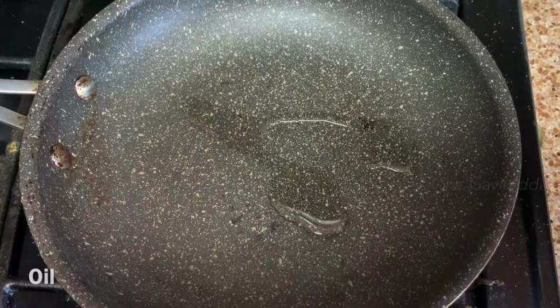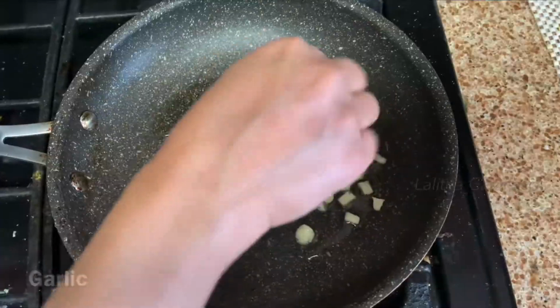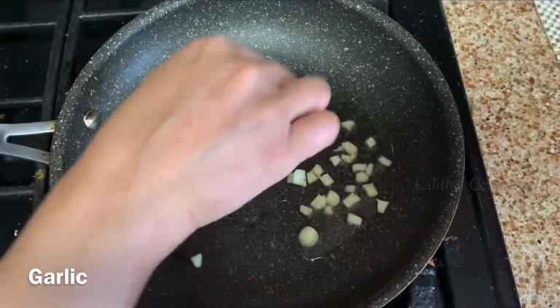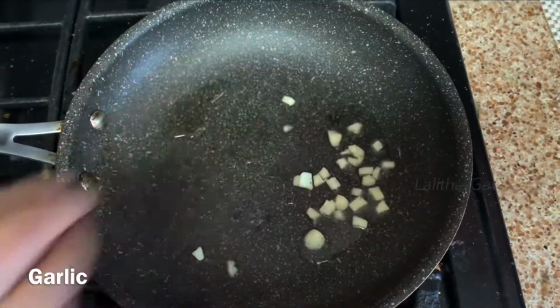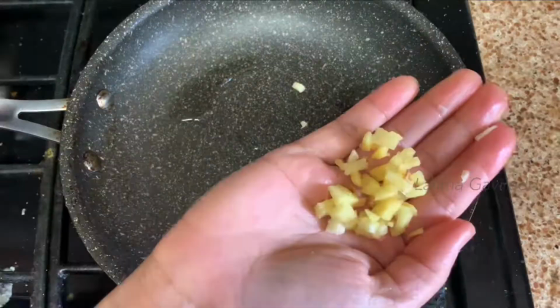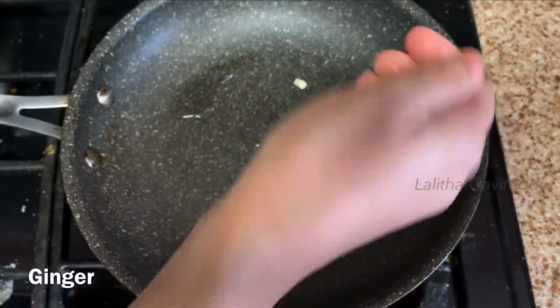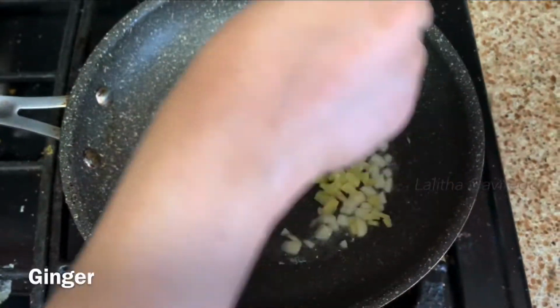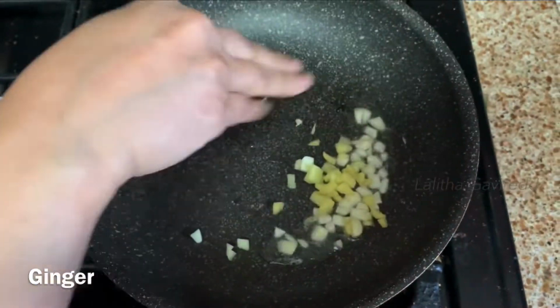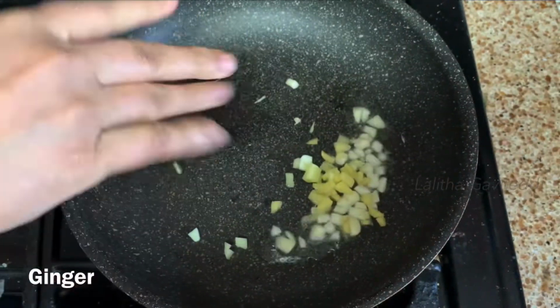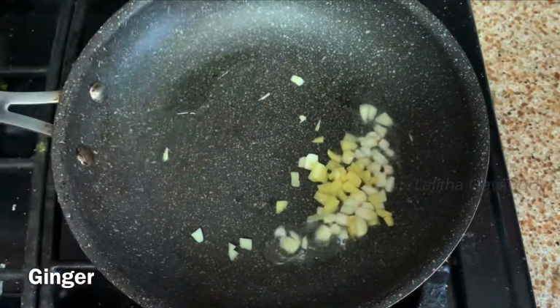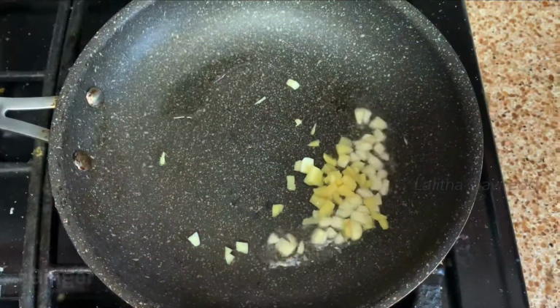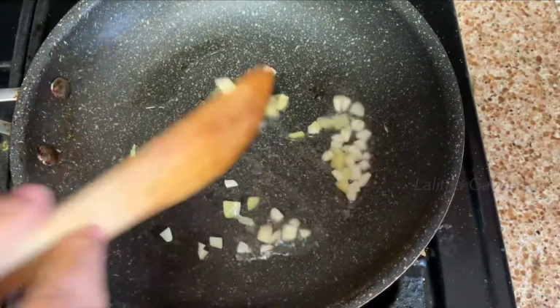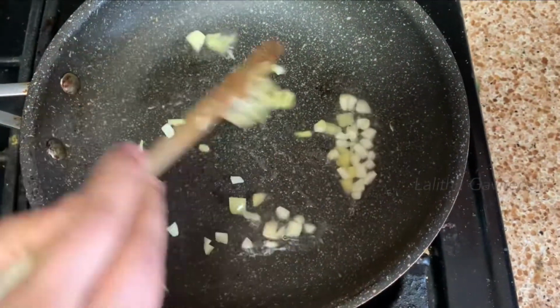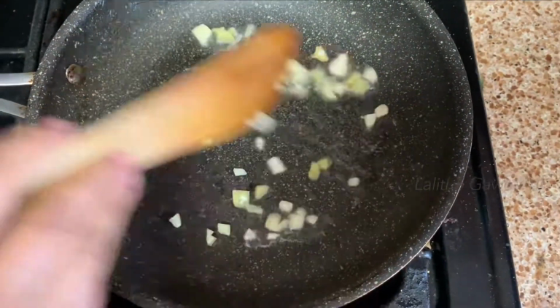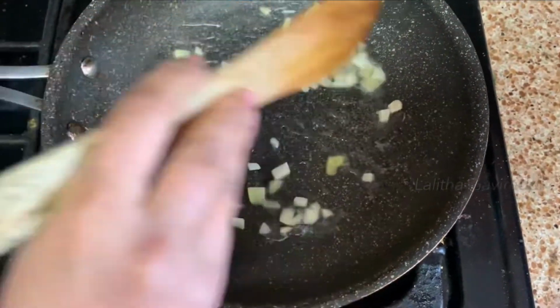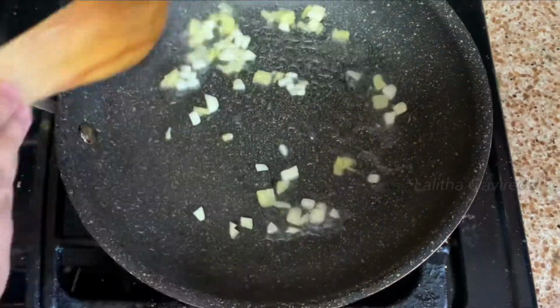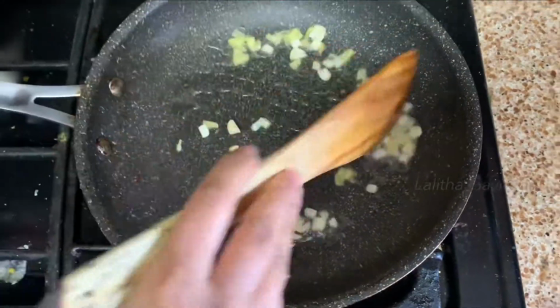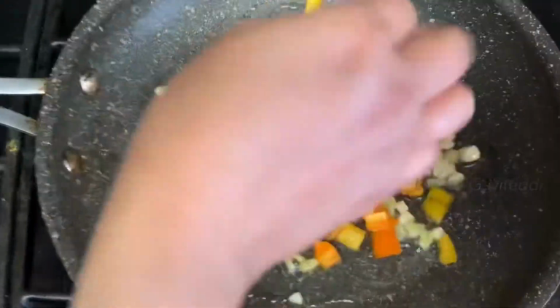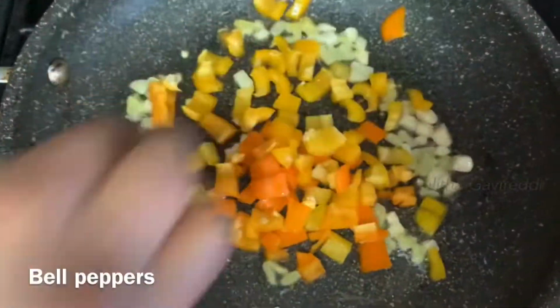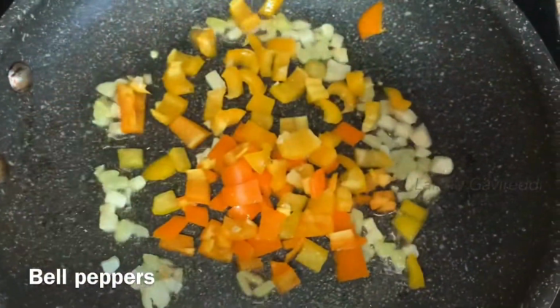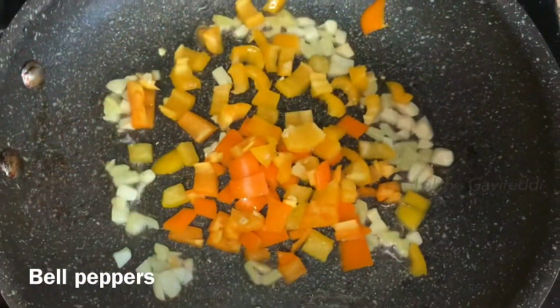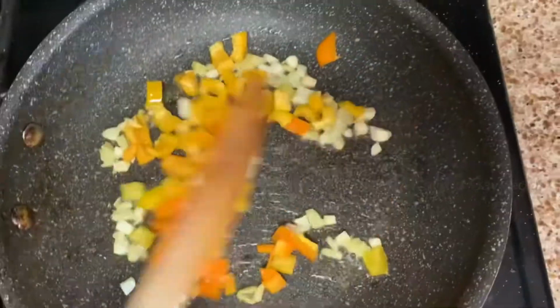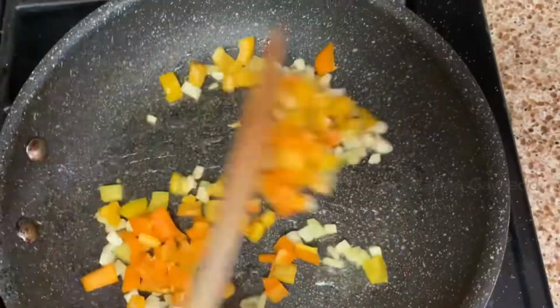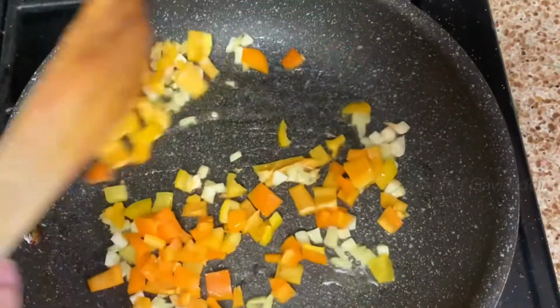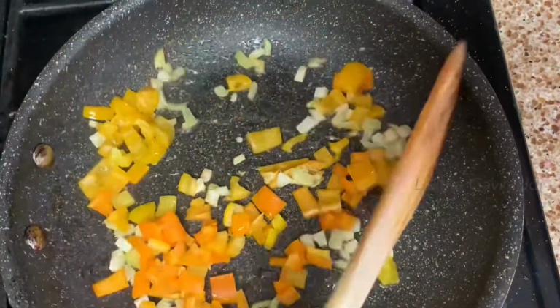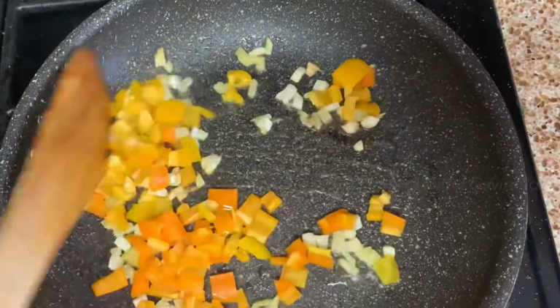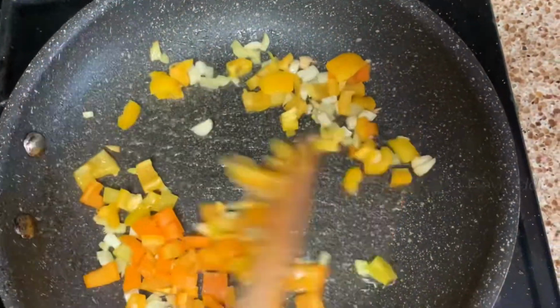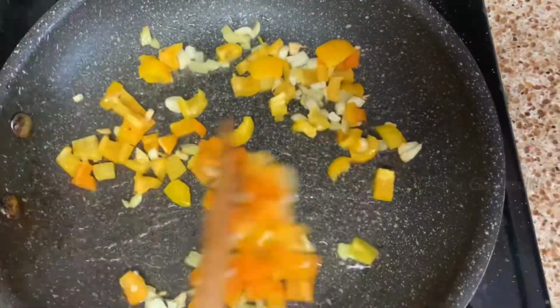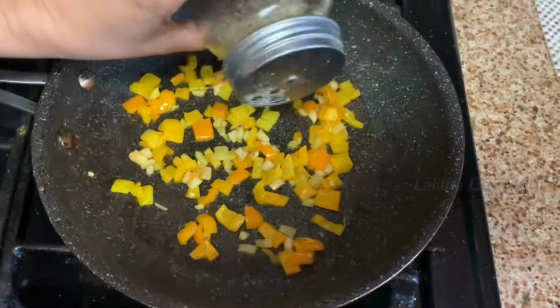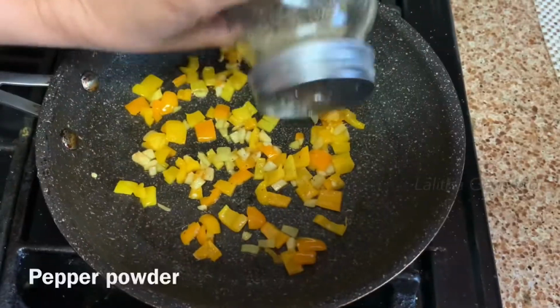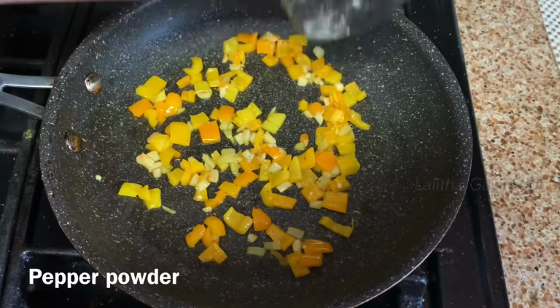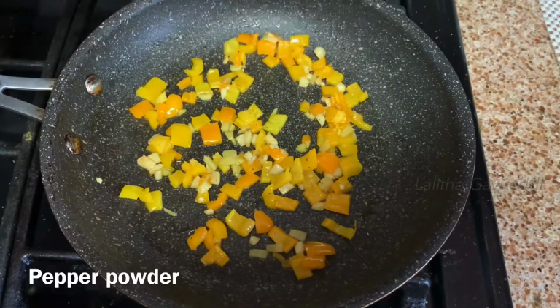We will add ginger and garlic pieces in the pan. We will add bell peppers in the pan. We will add capsicum.